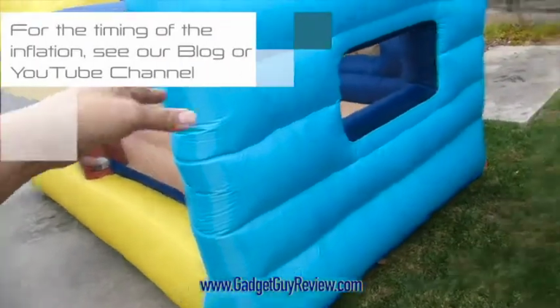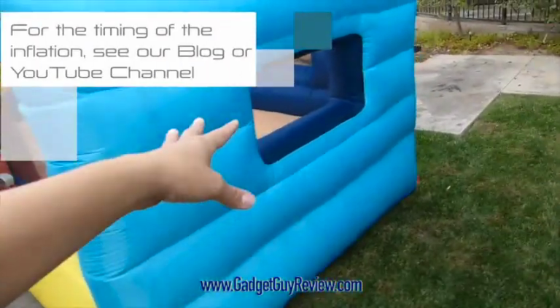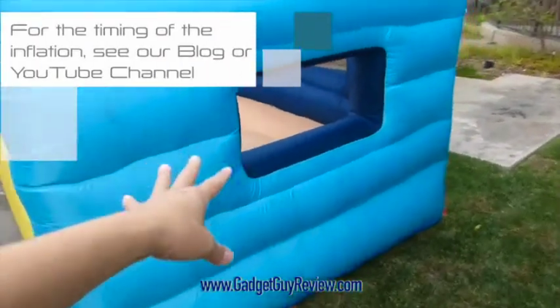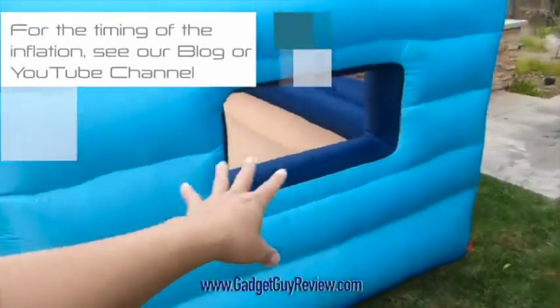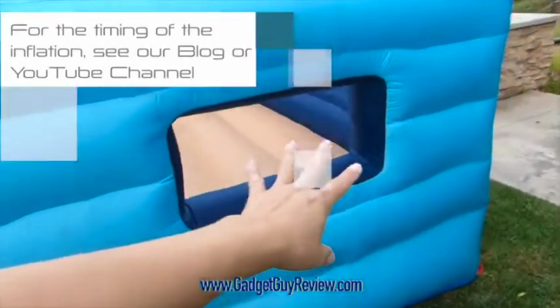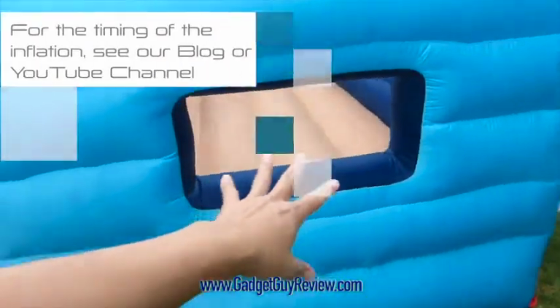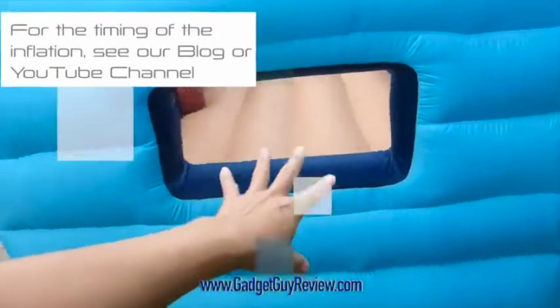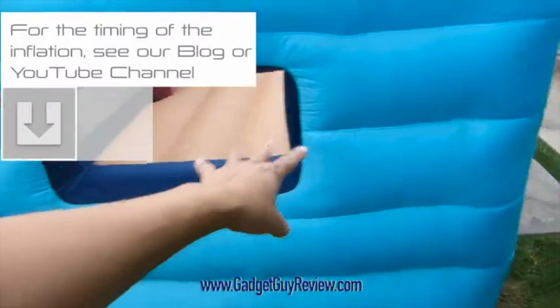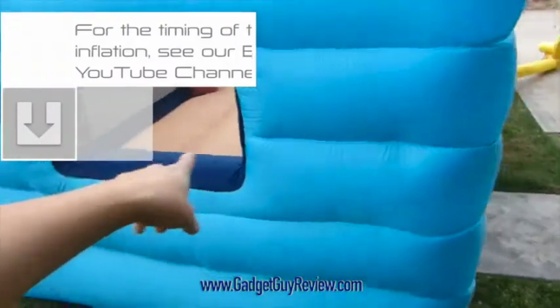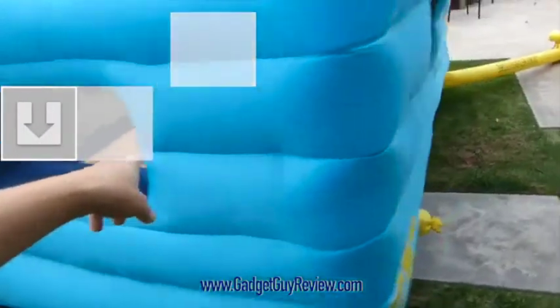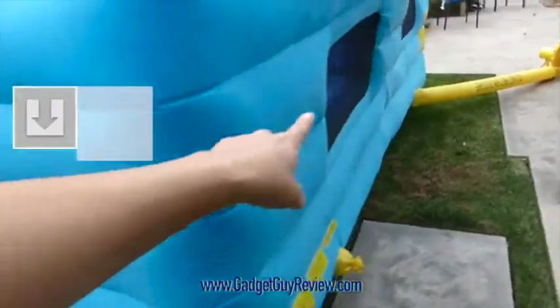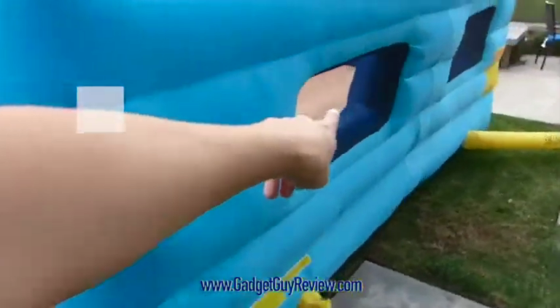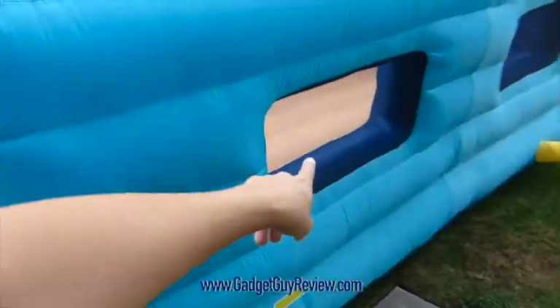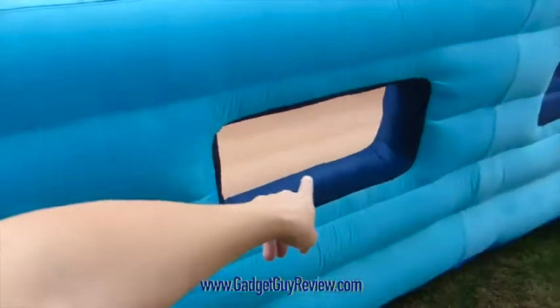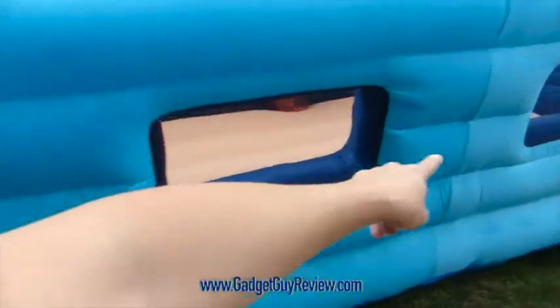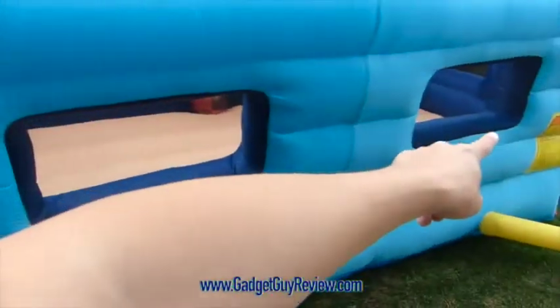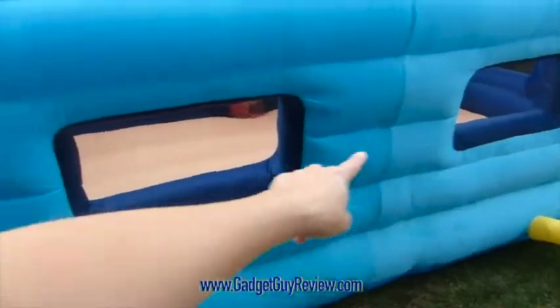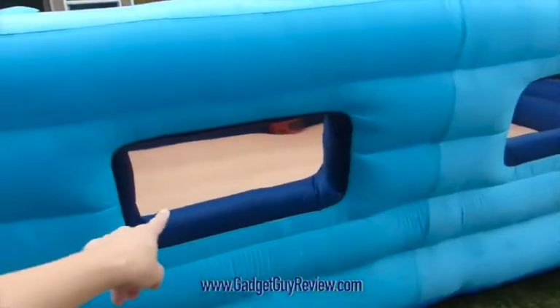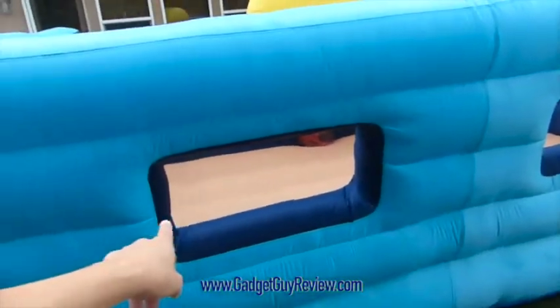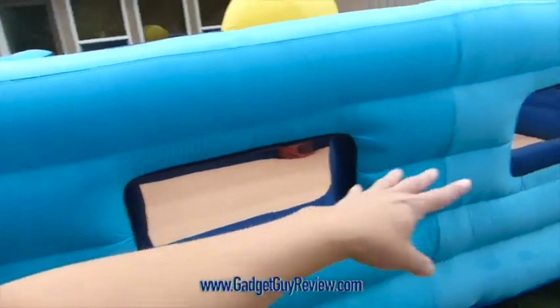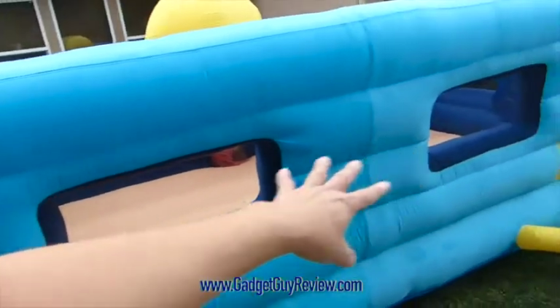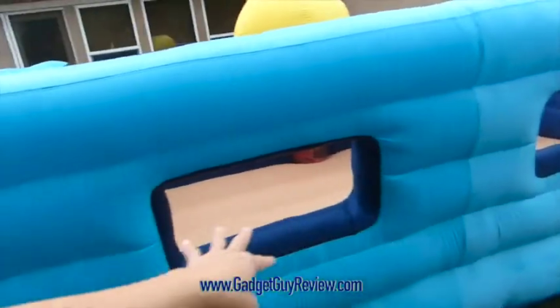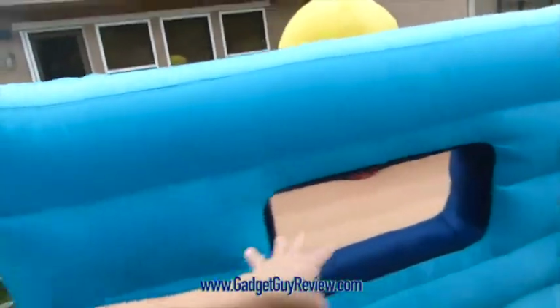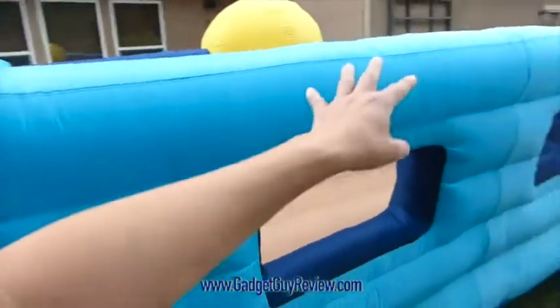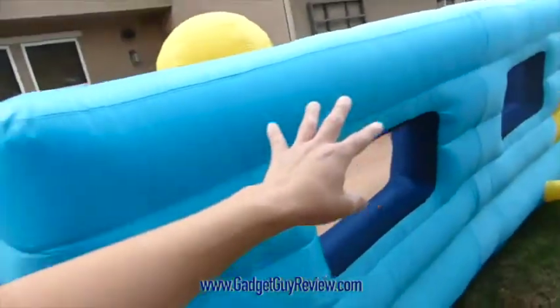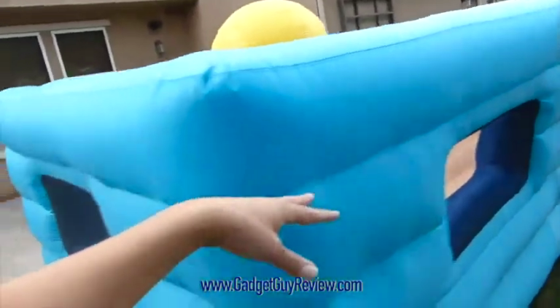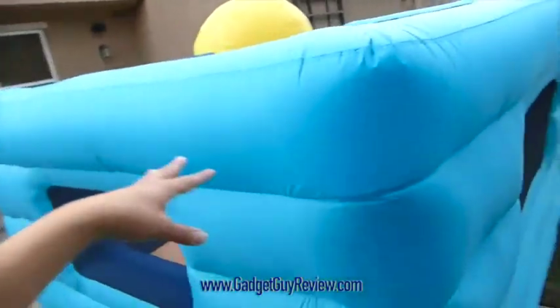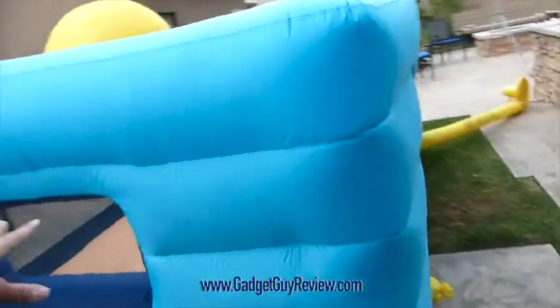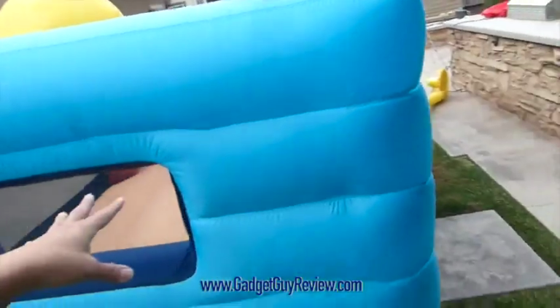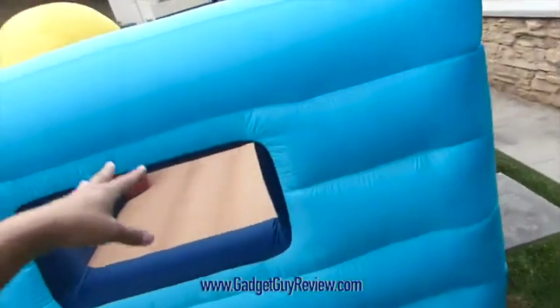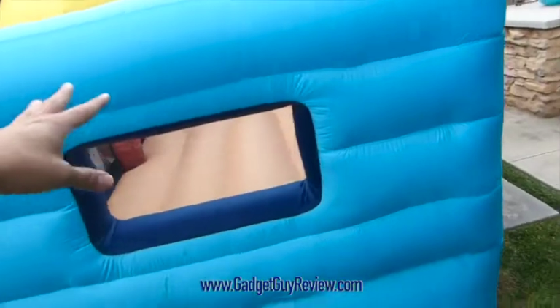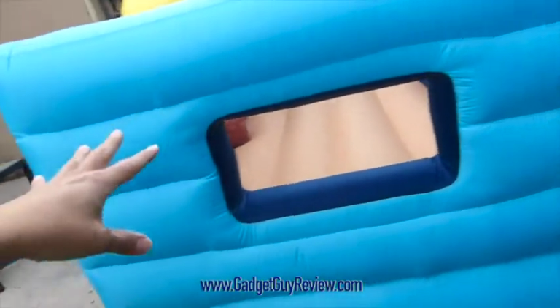On this side you'll see there's another opening on the inside, and then two more mesh windows. So in total you've got four mesh windows, one from each side.